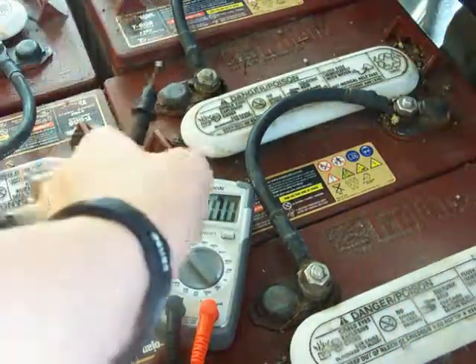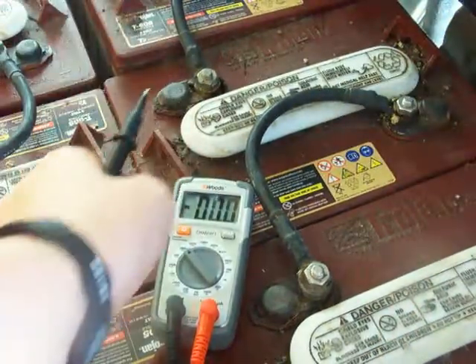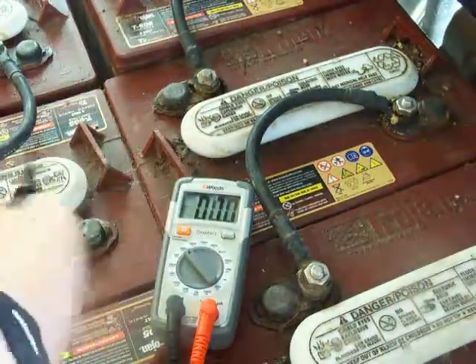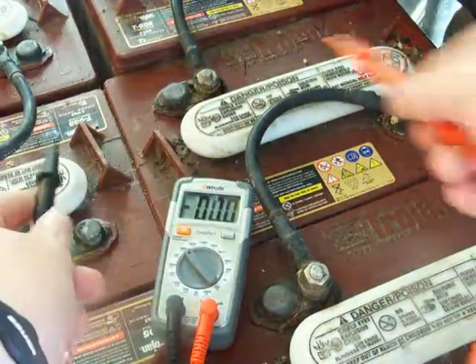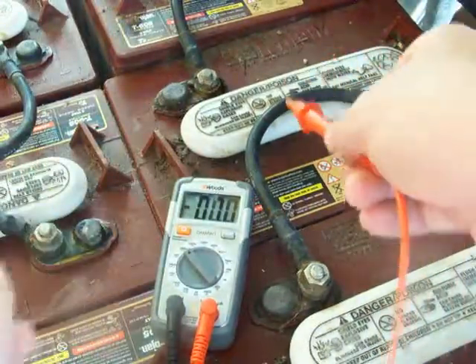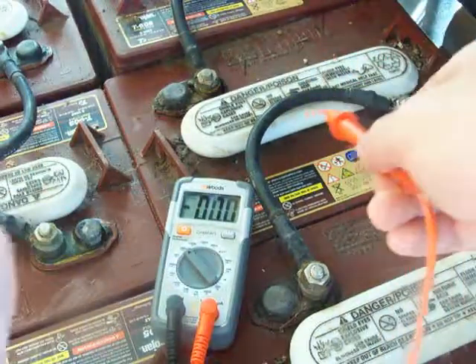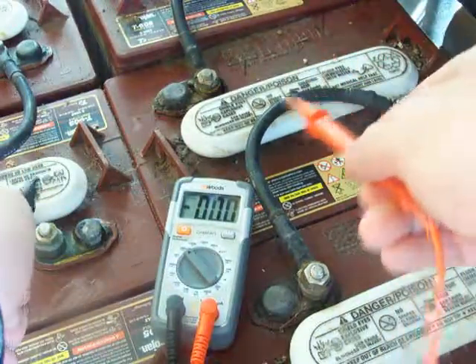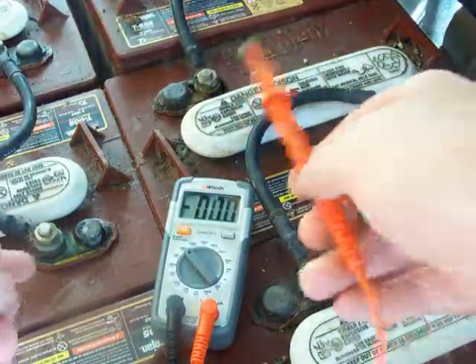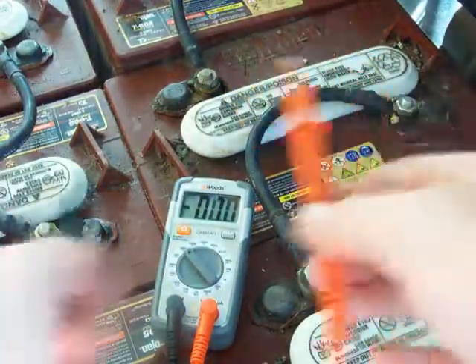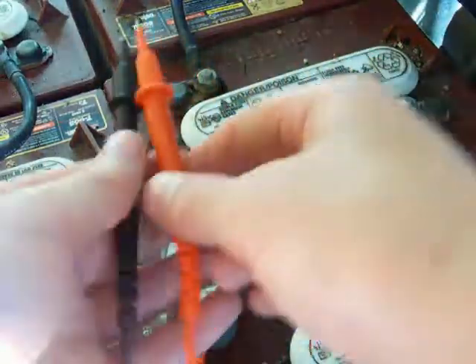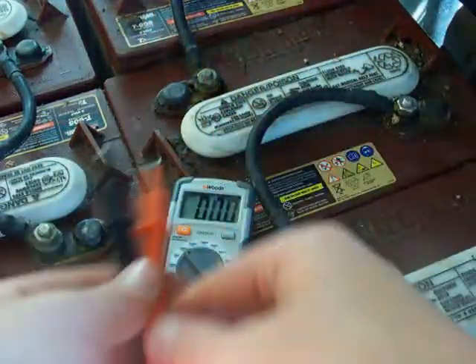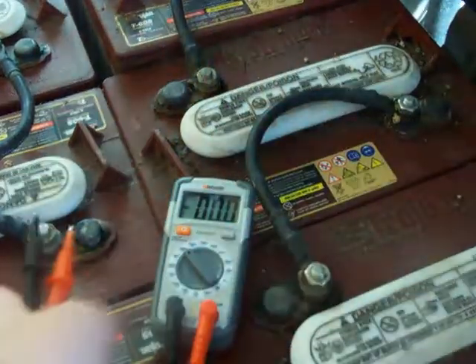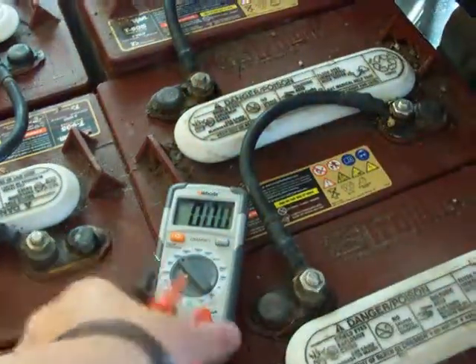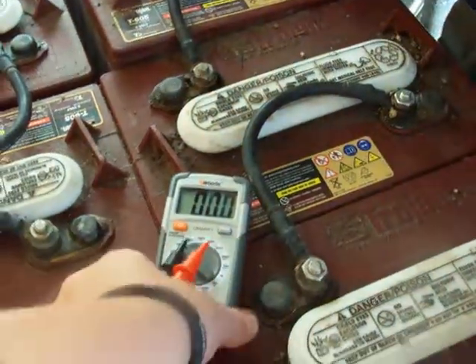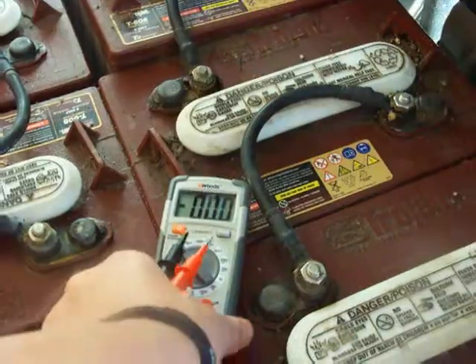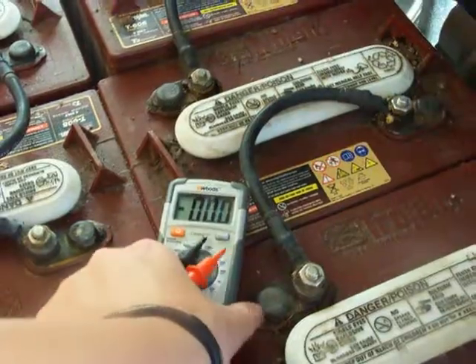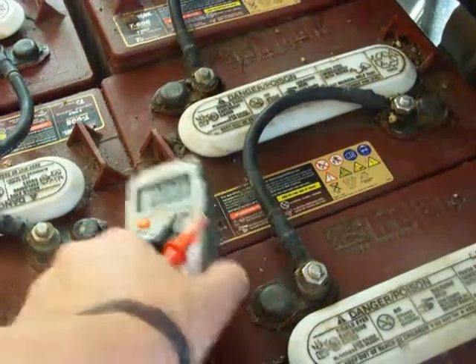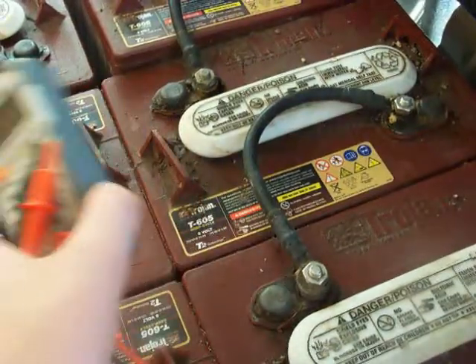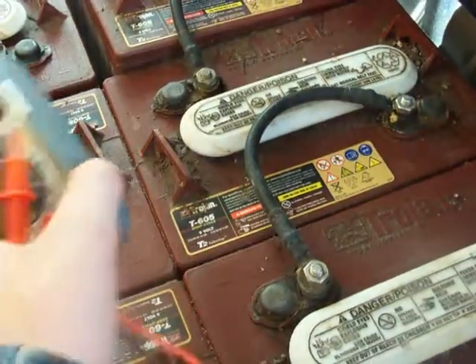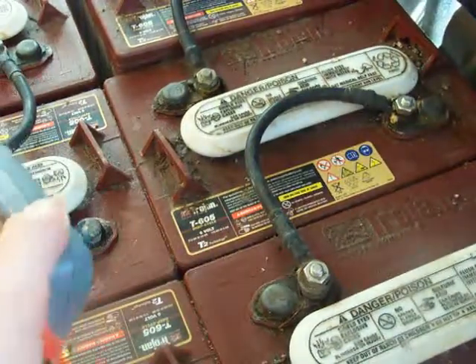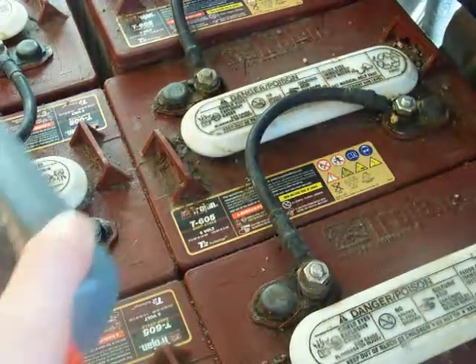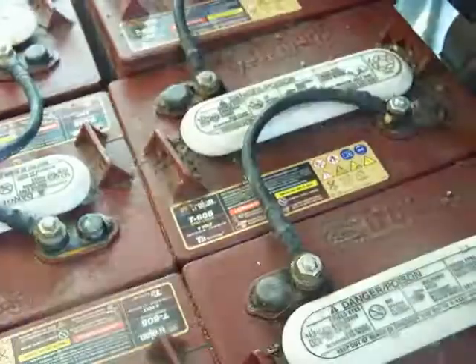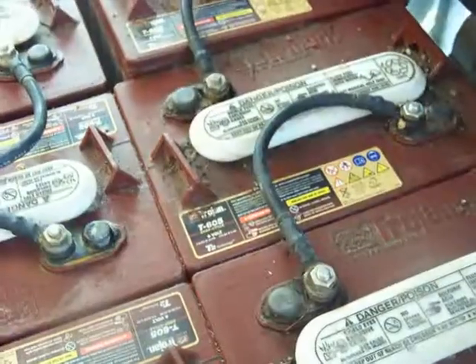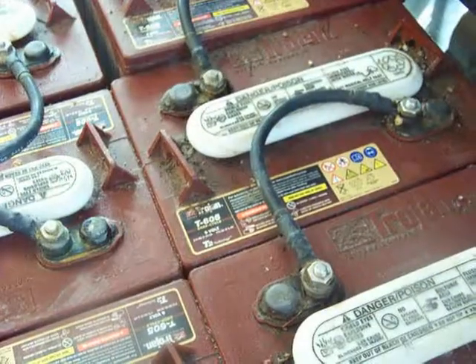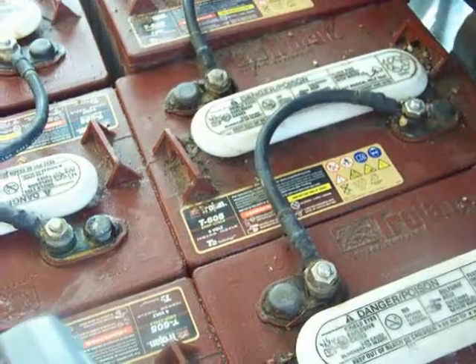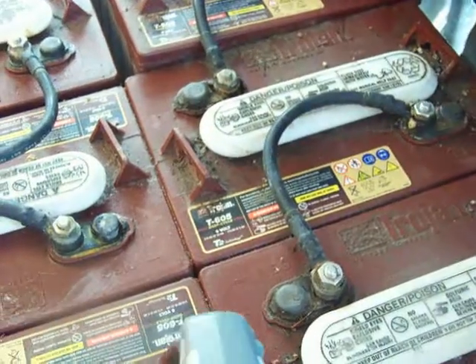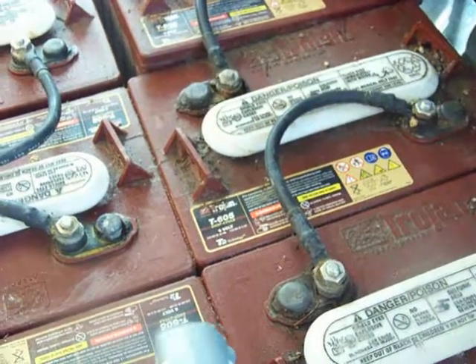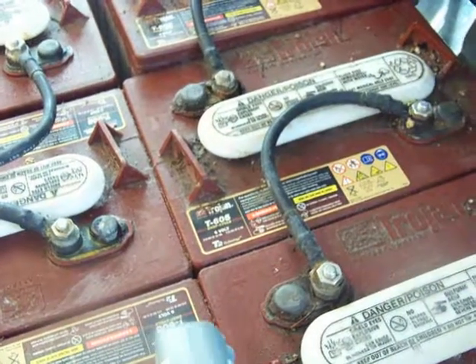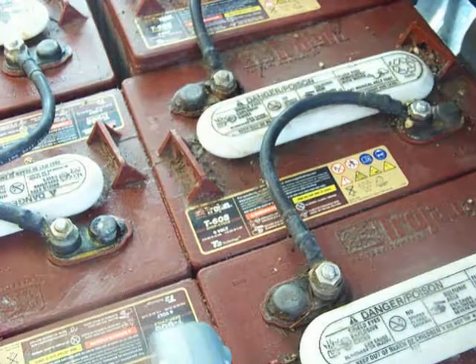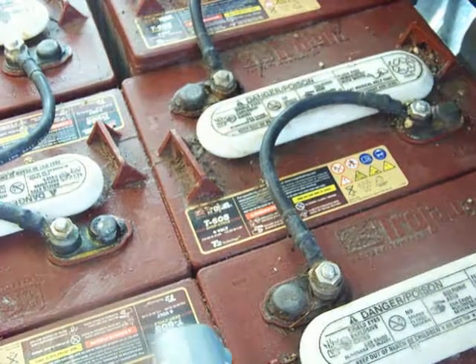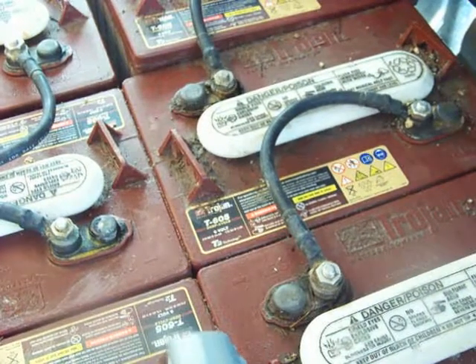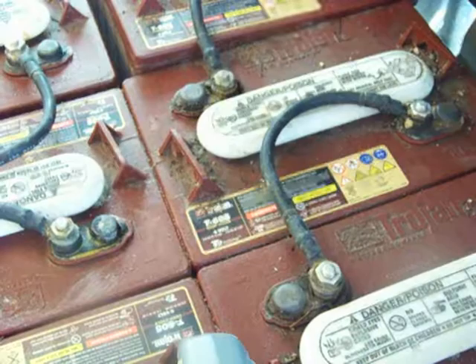So these two batteries are good. You want to check your batteries every once in a while to make sure they're running good.